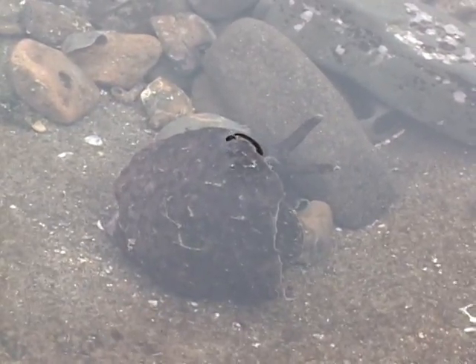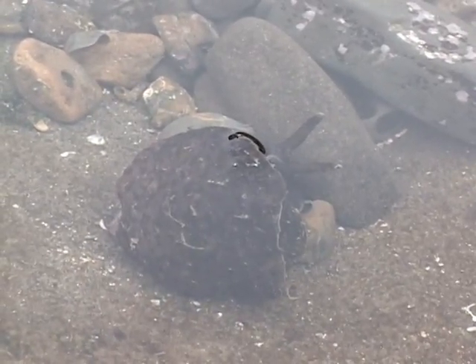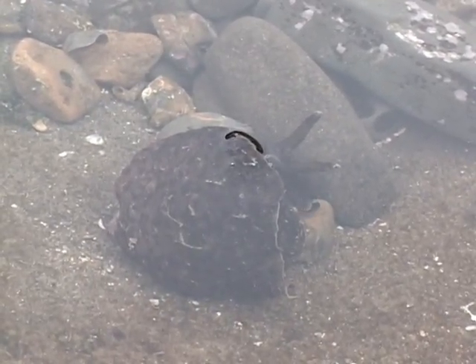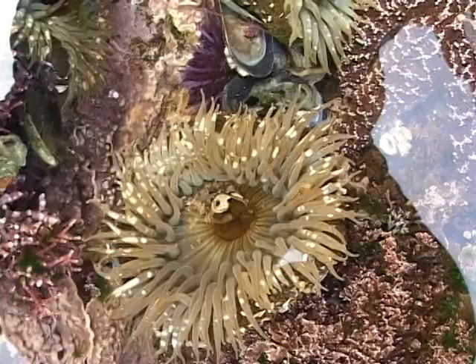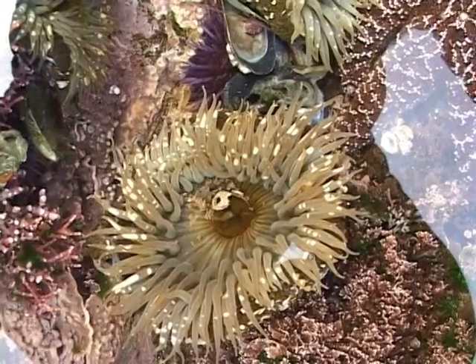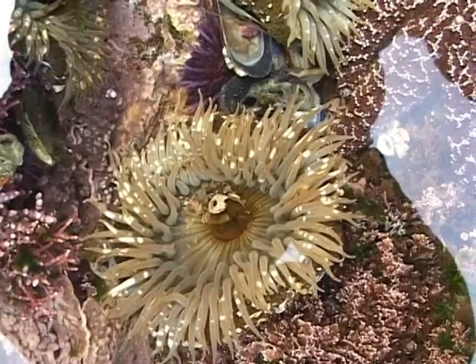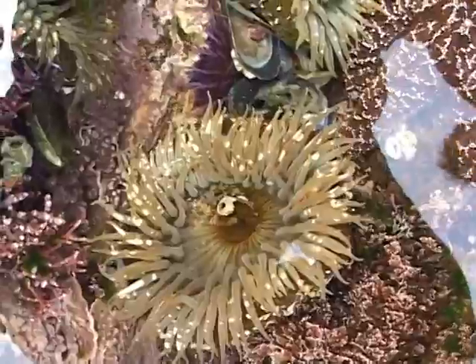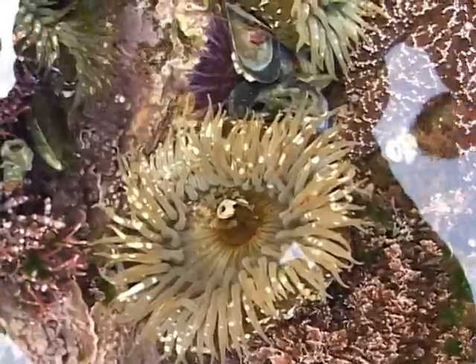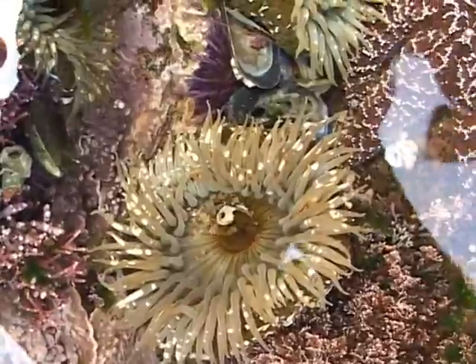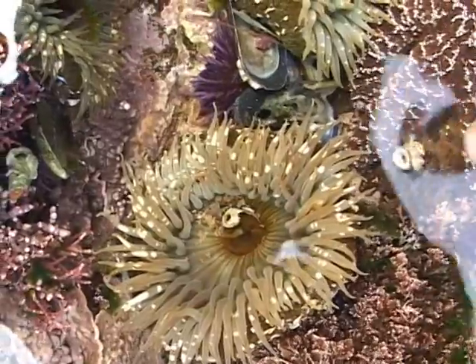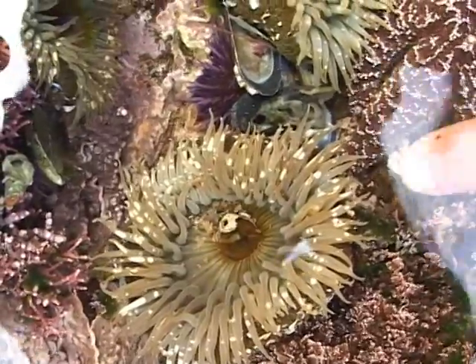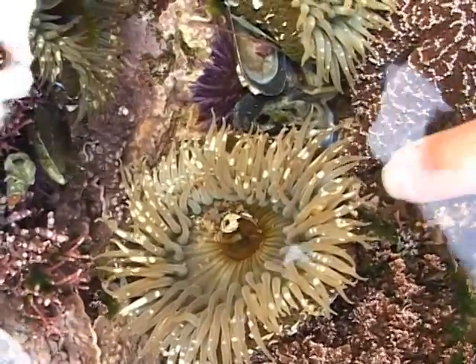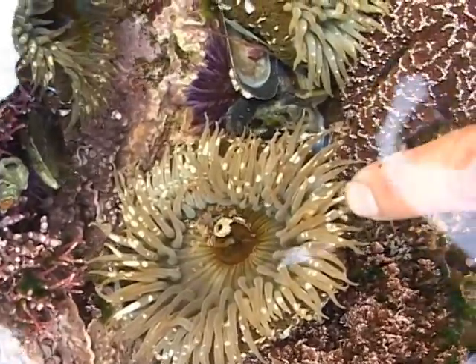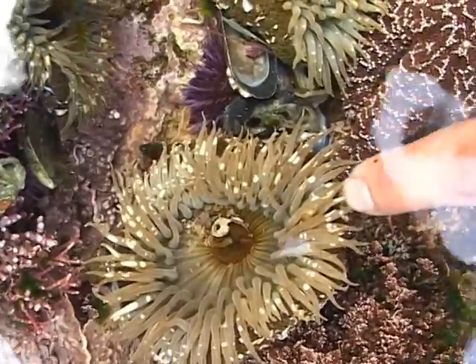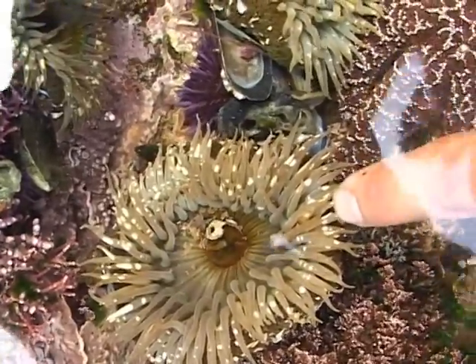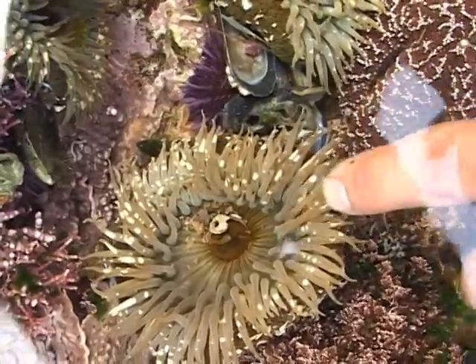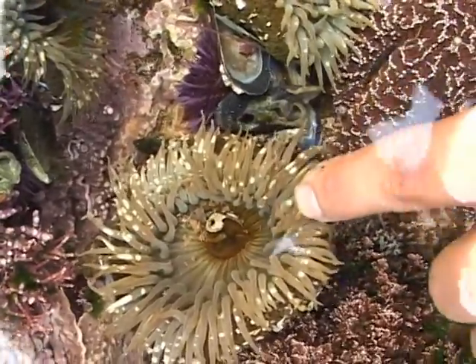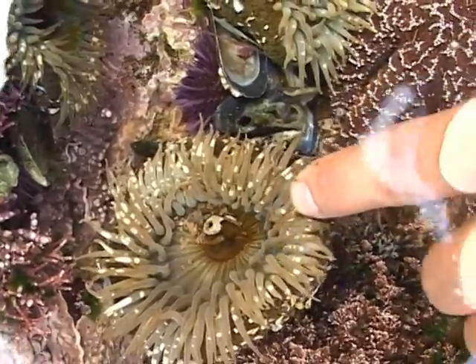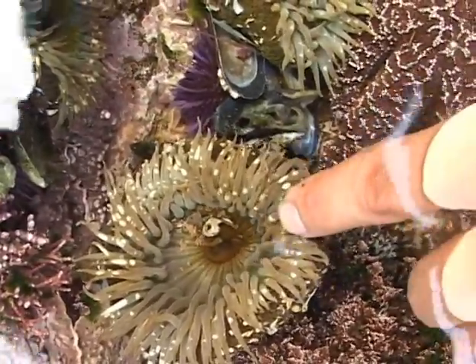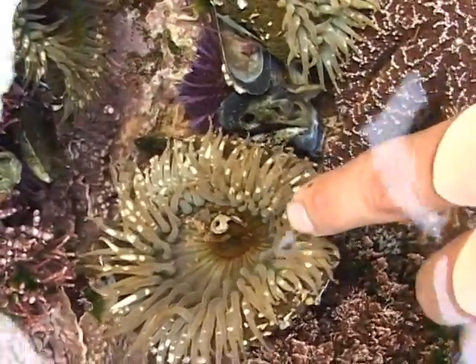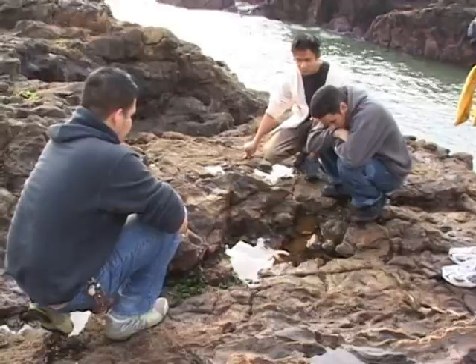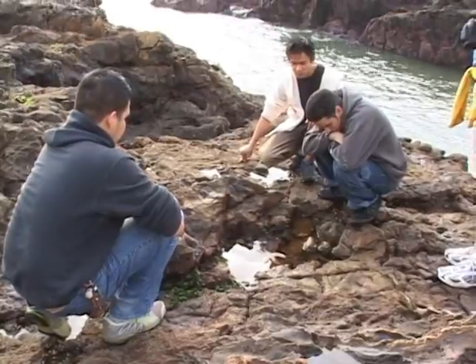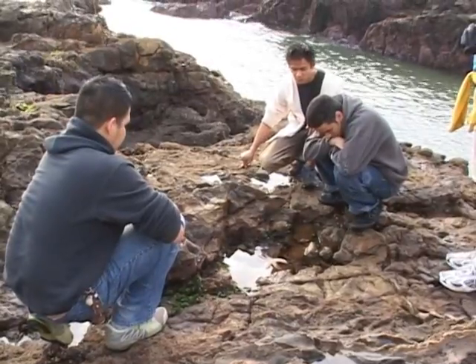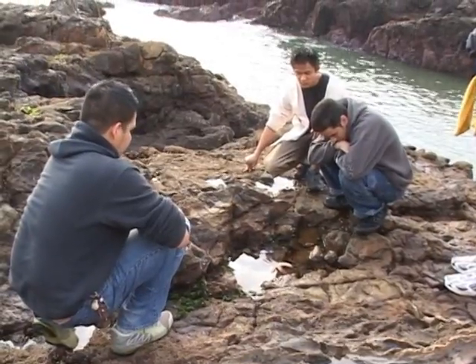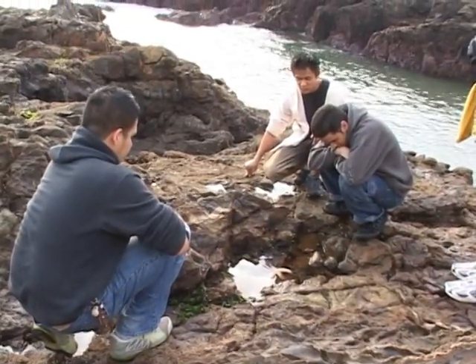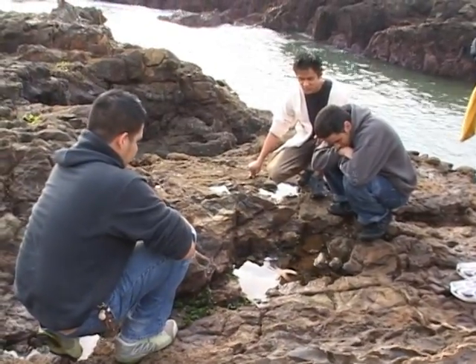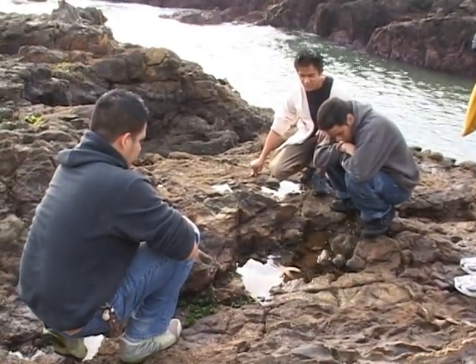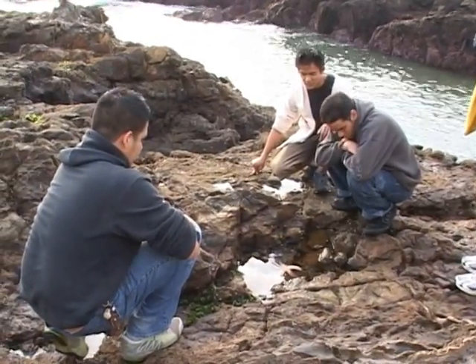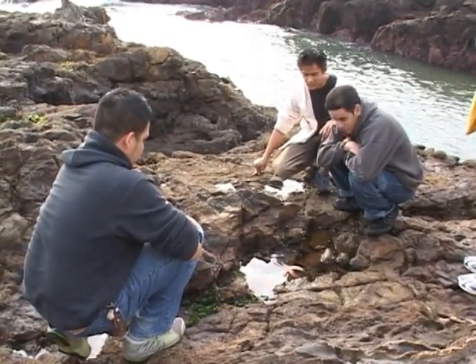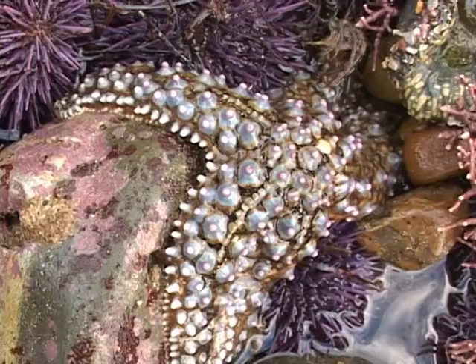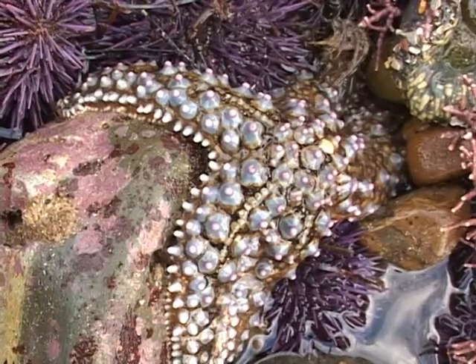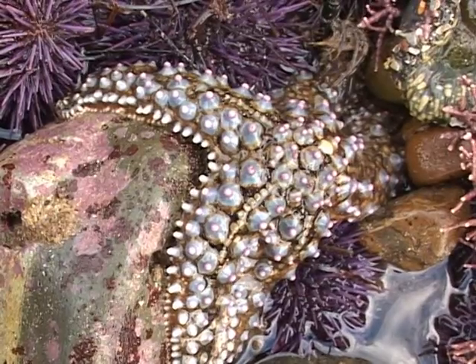People can interact best at a tide pool by just looking at the animals. You can touch them, take lots of pictures, take lots of video, but just don't try to disturb their habitat.